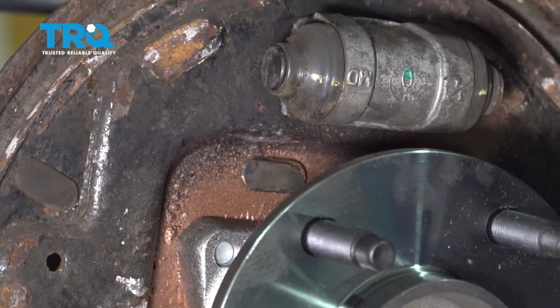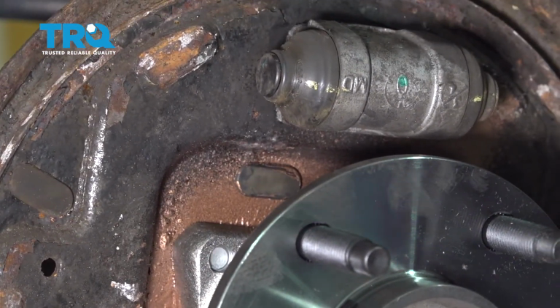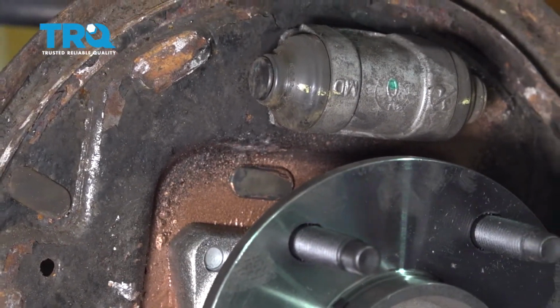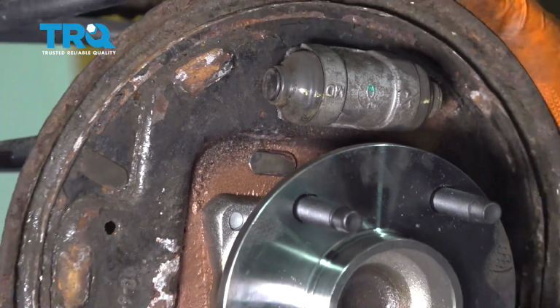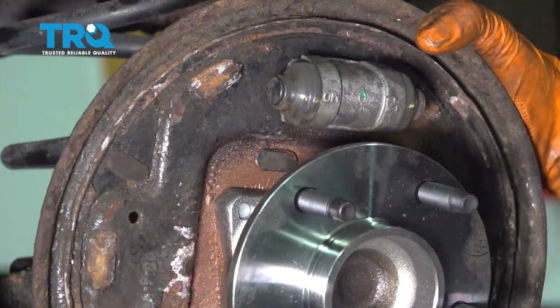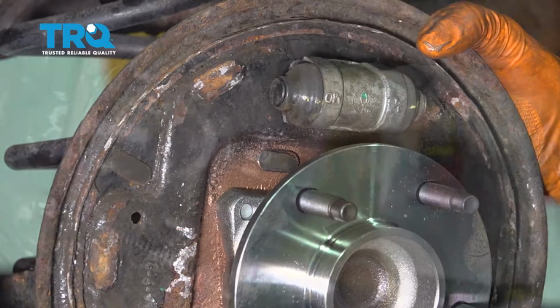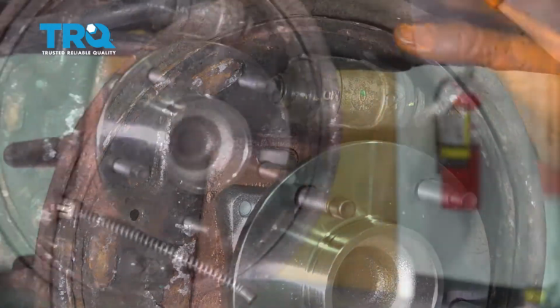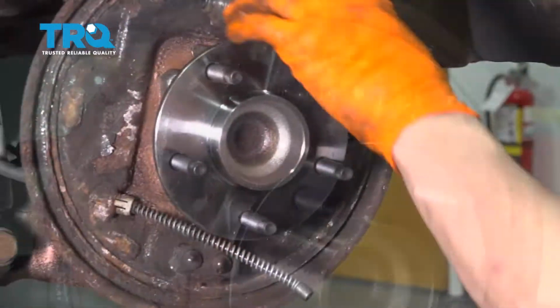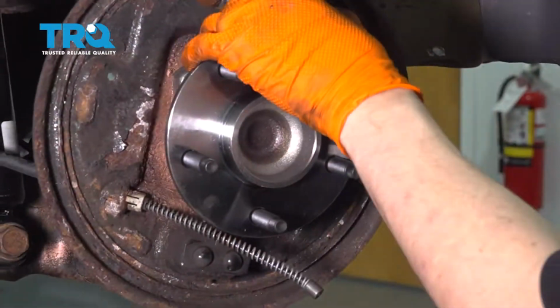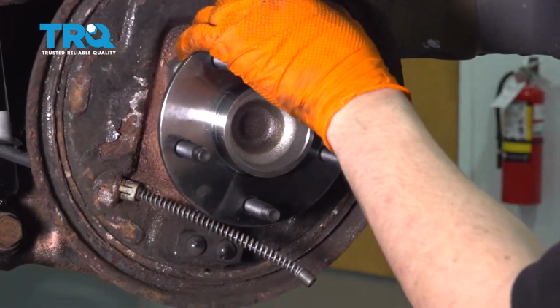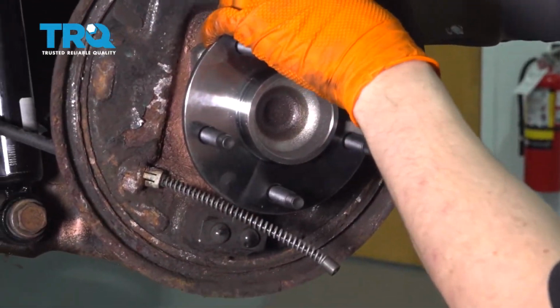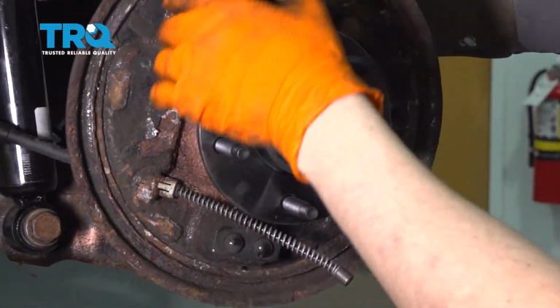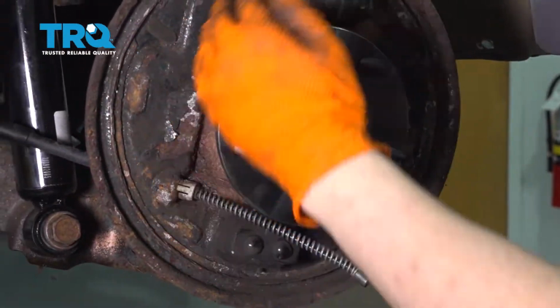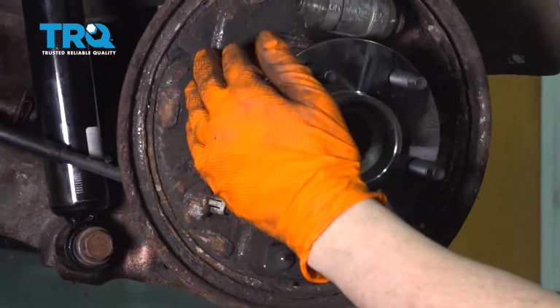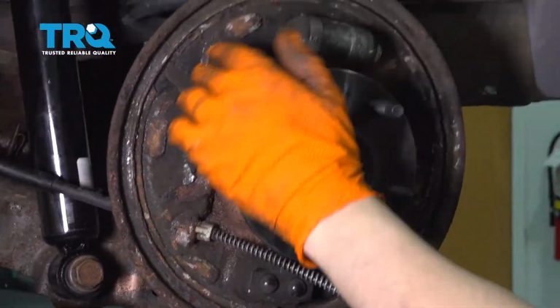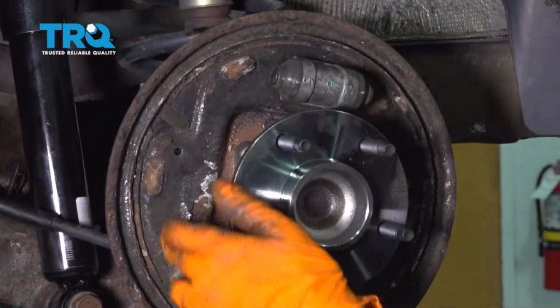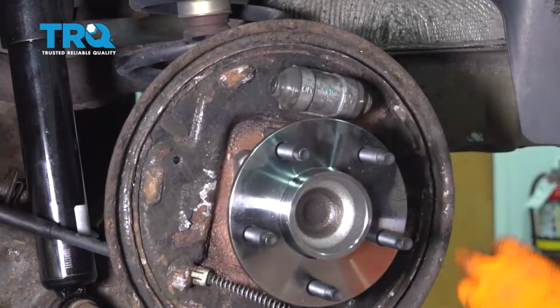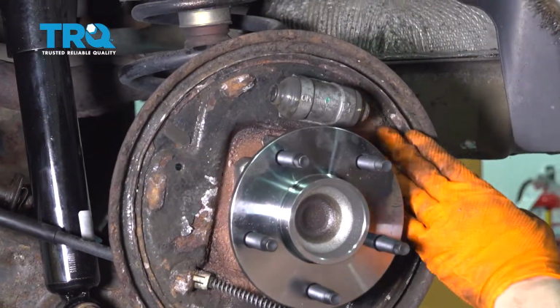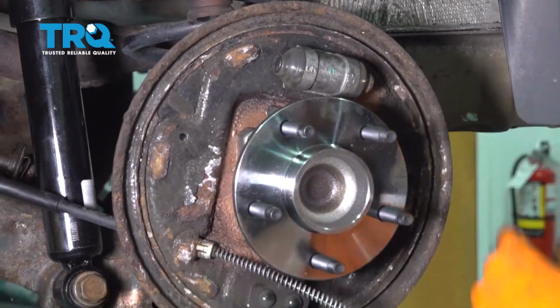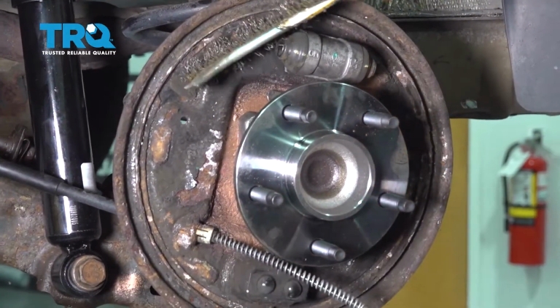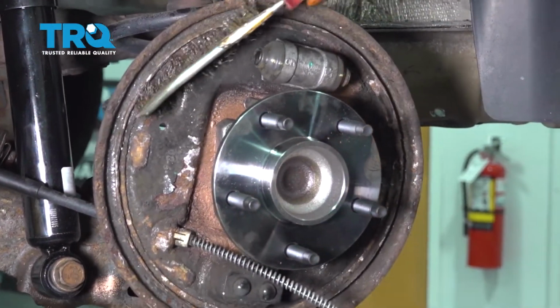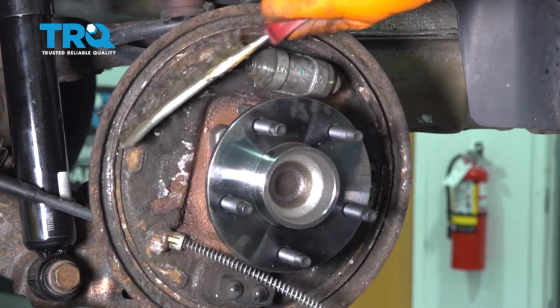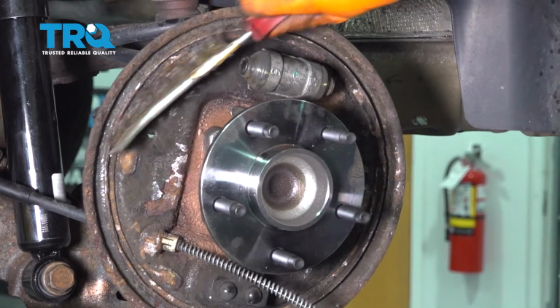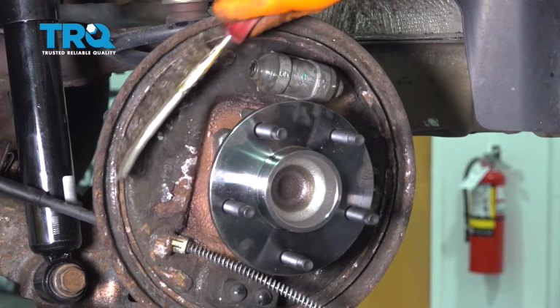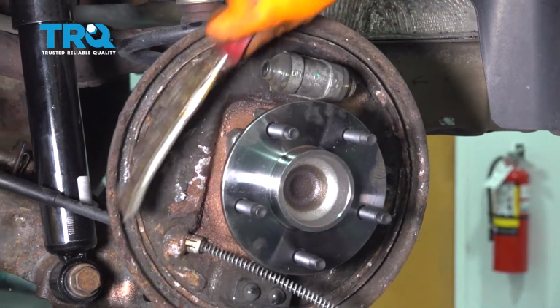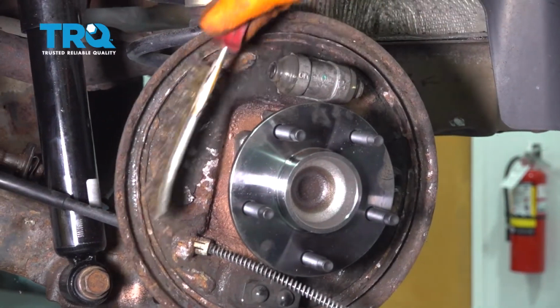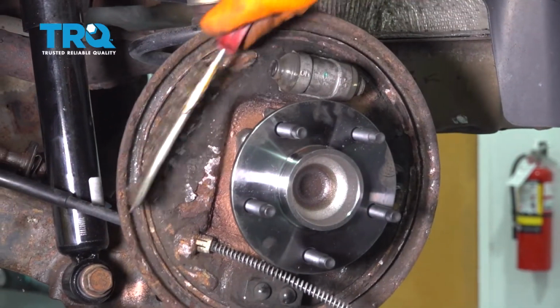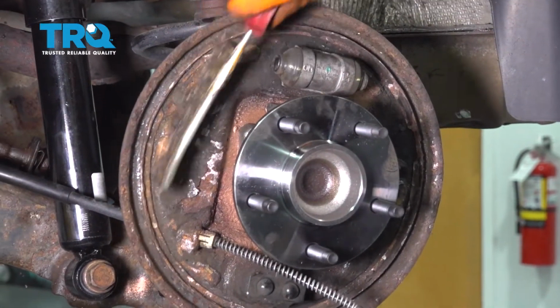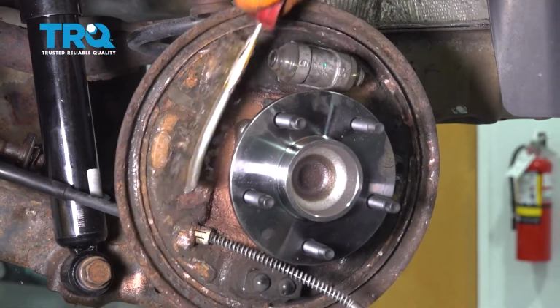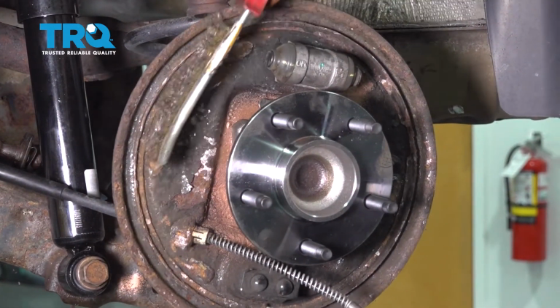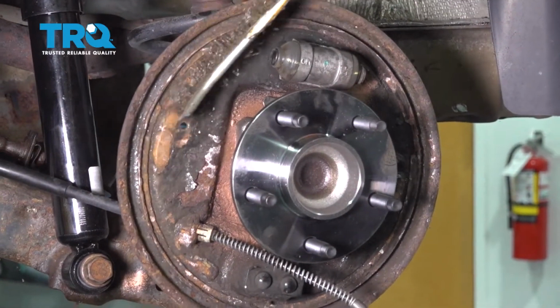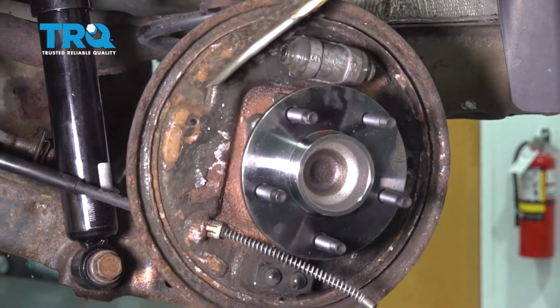I'm going to reinstall this little boot here before I forget — that way it's water tight. Let's scrape off all the debris that has built up on this backing plate to make sure it's nice and clean for the brake shoes.